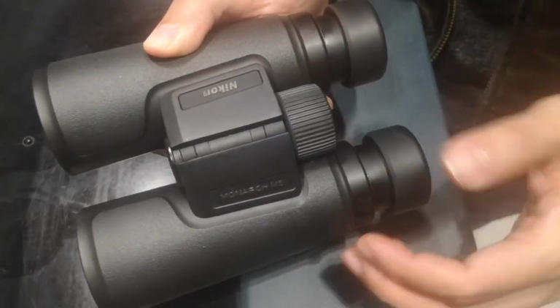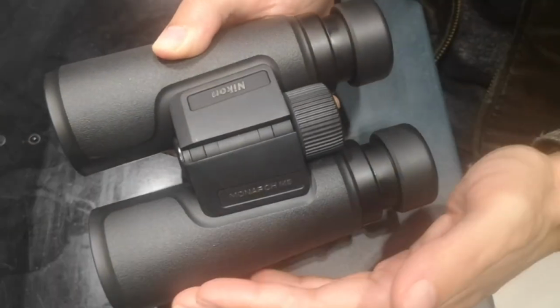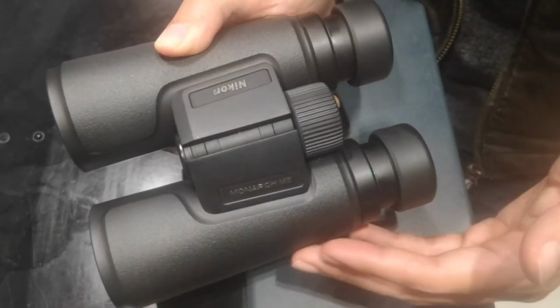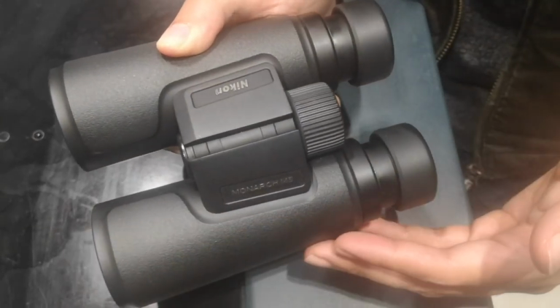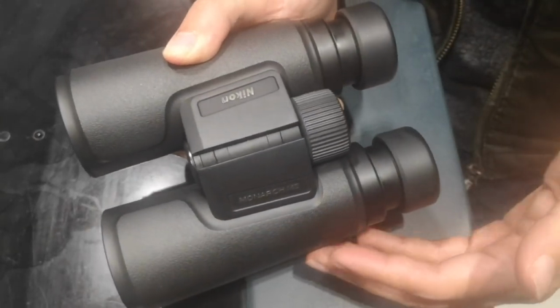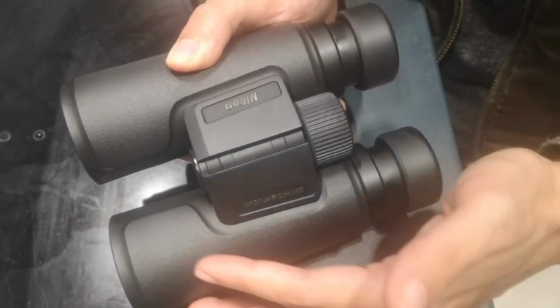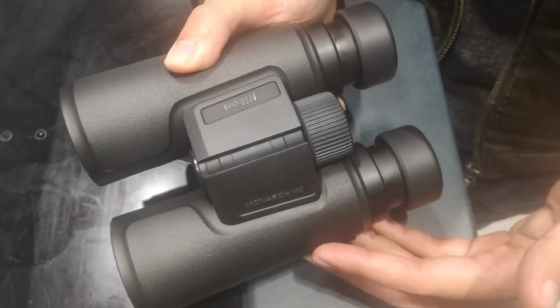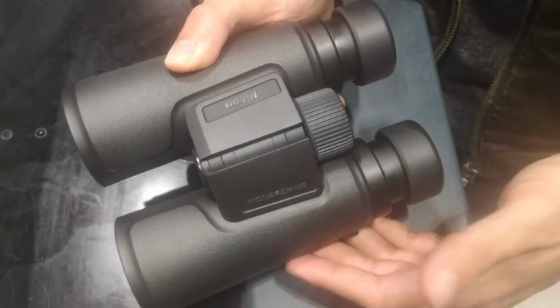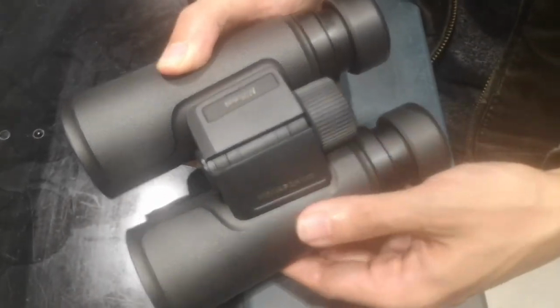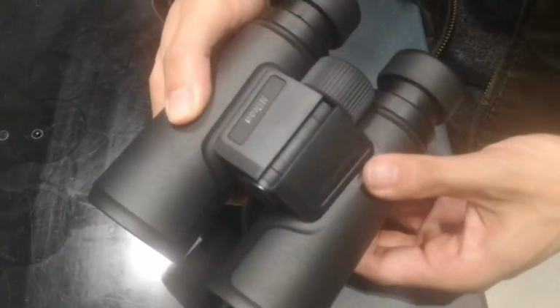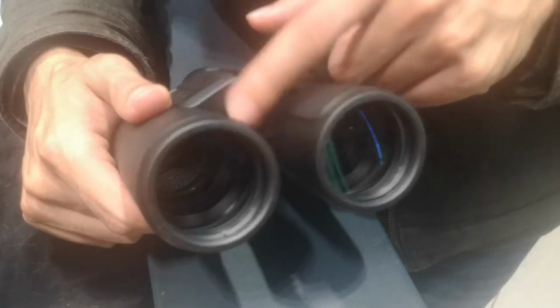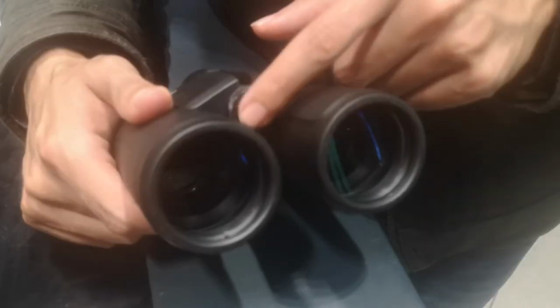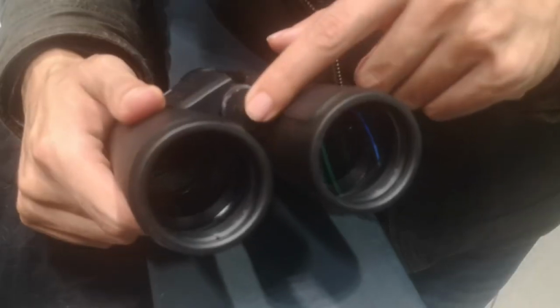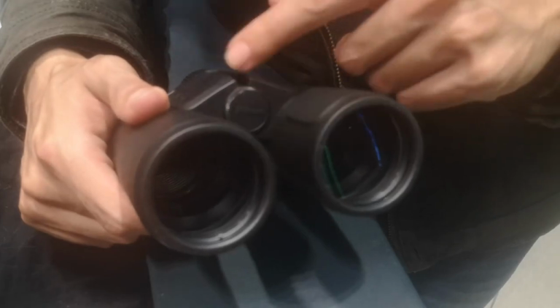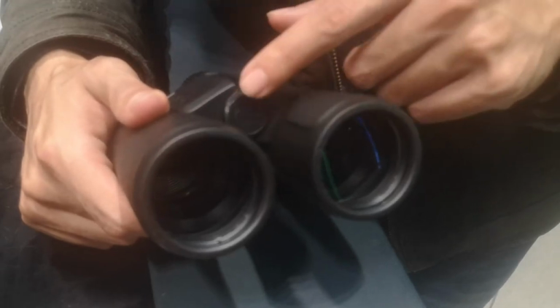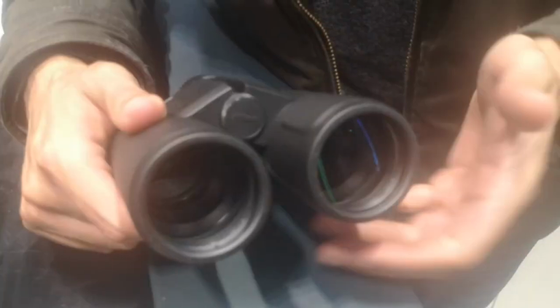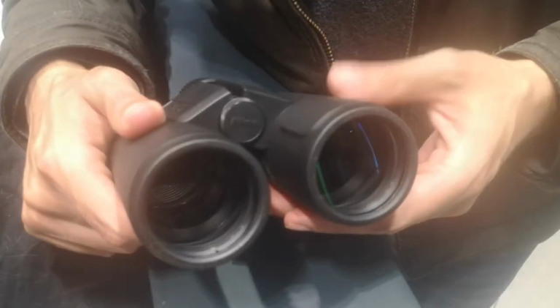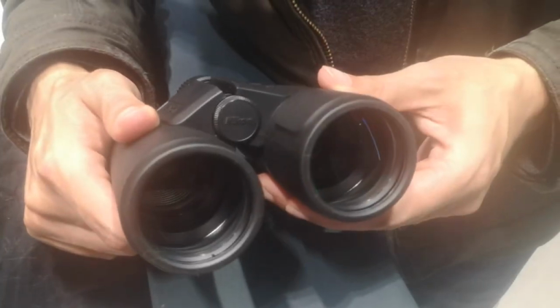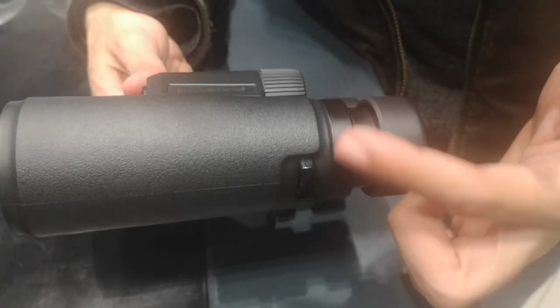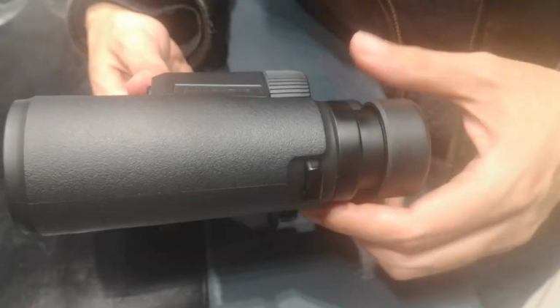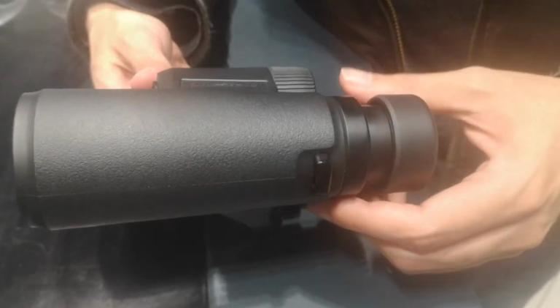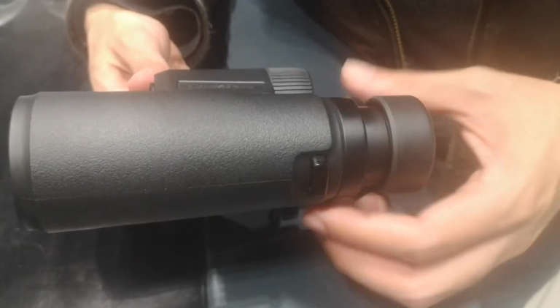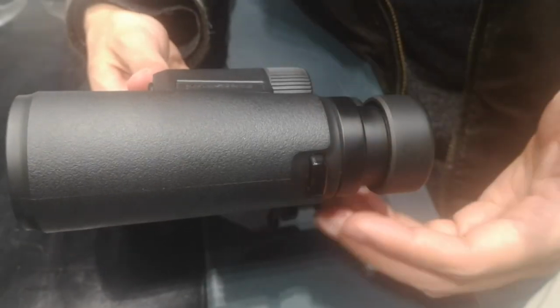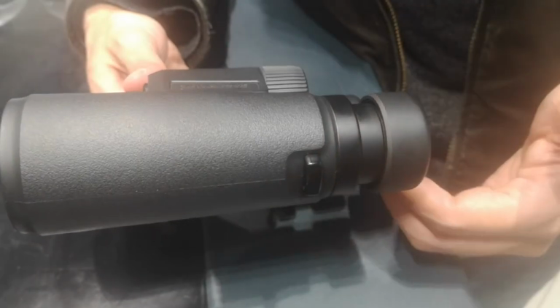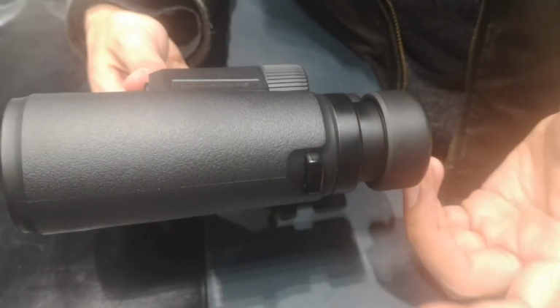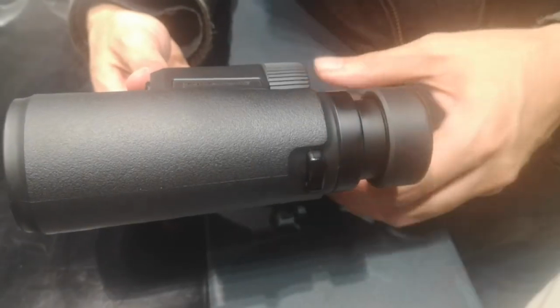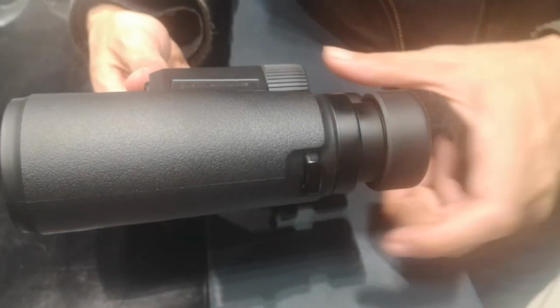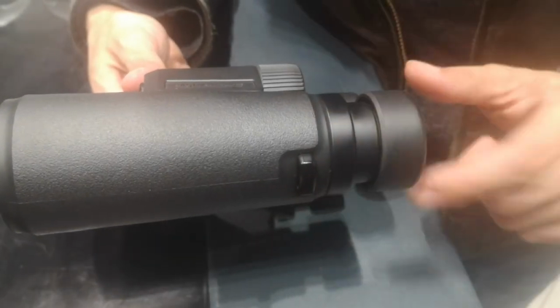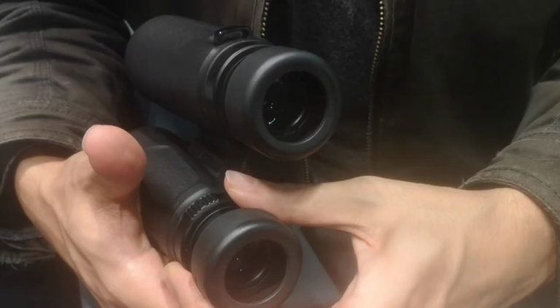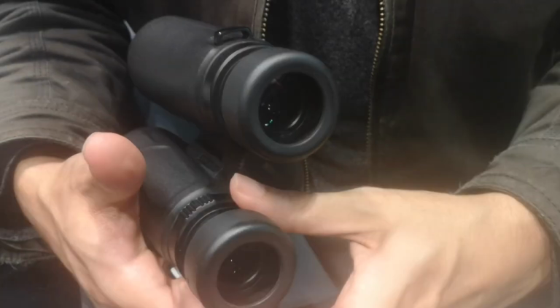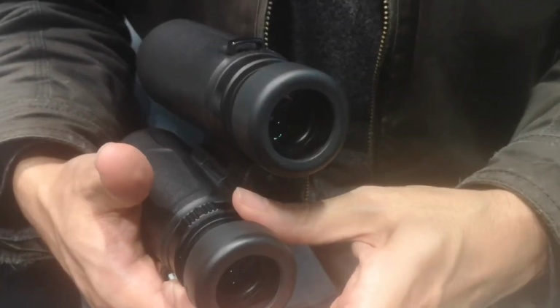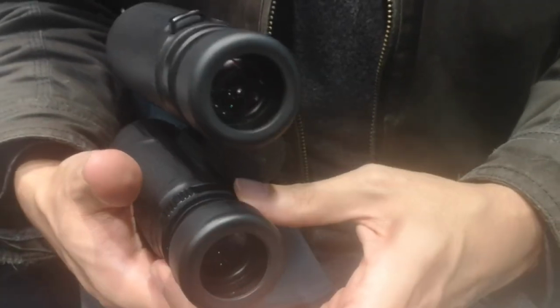The Monarch M5 binoculars also include additional features like twist-up eye cups for comfortable viewing, a central focus knob for quick and precise adjustments, and a tripod mount for stabilized viewing.